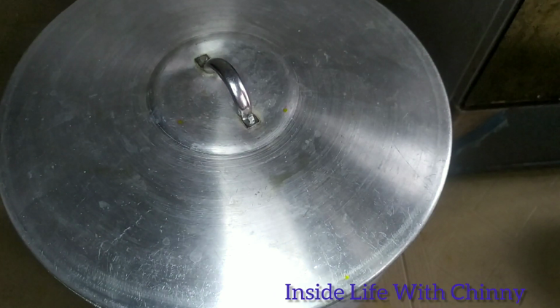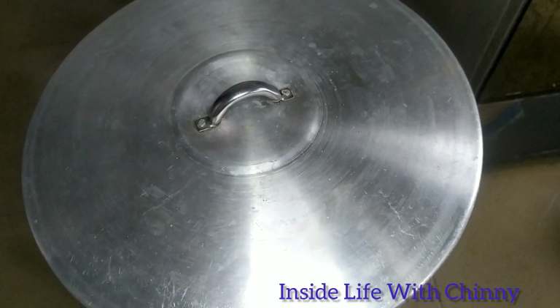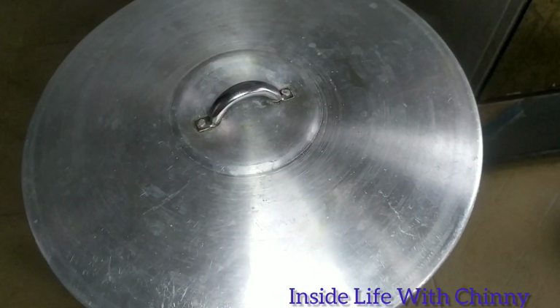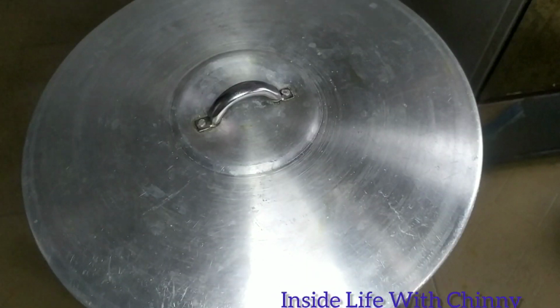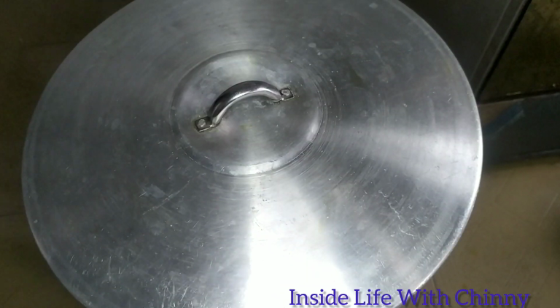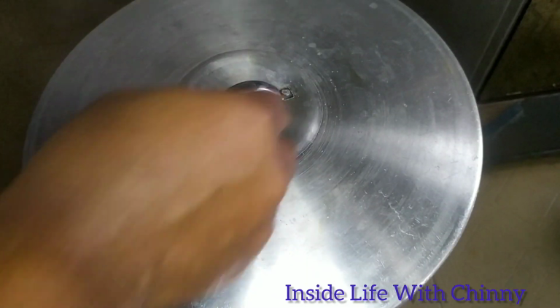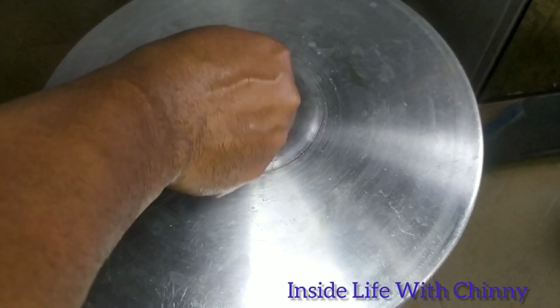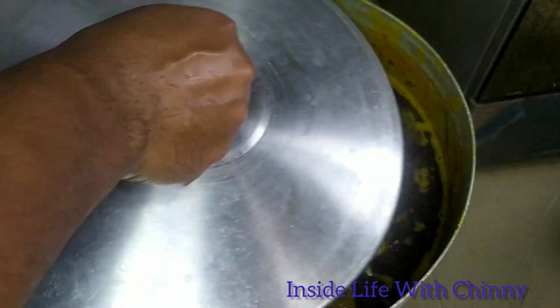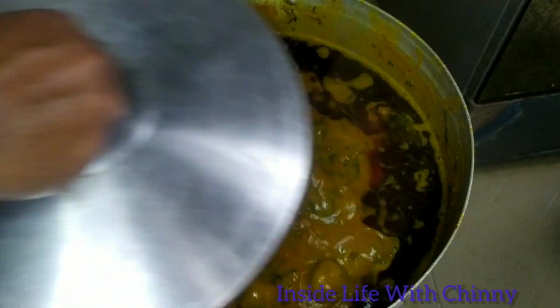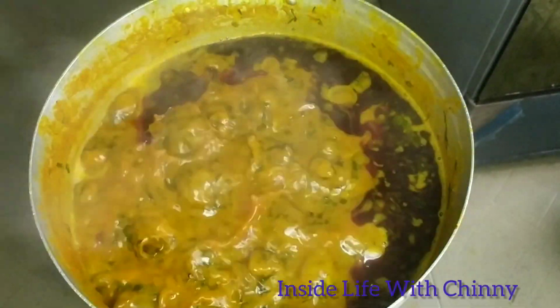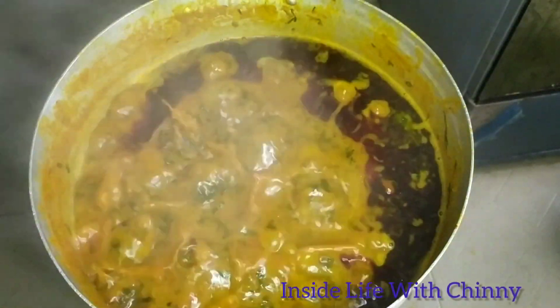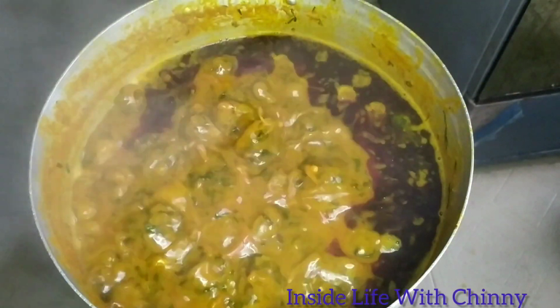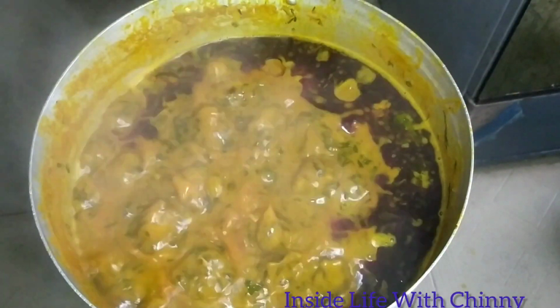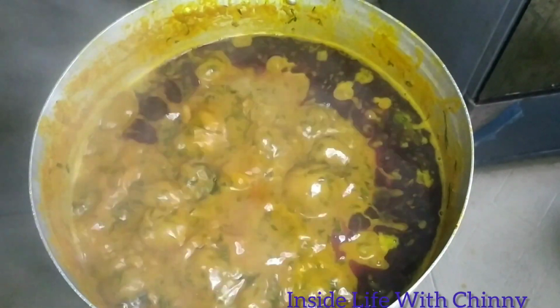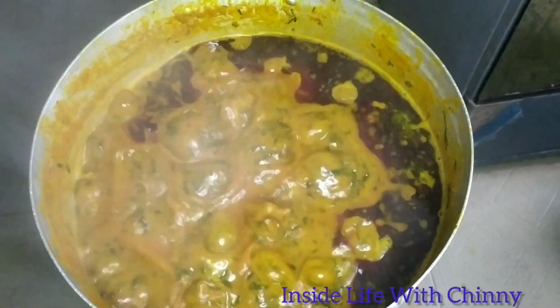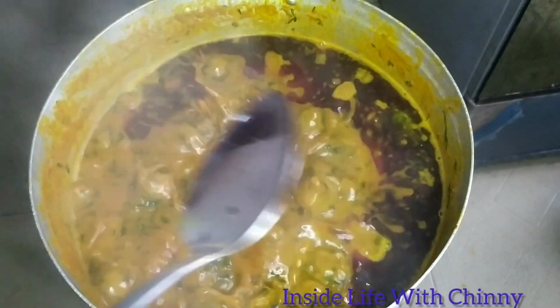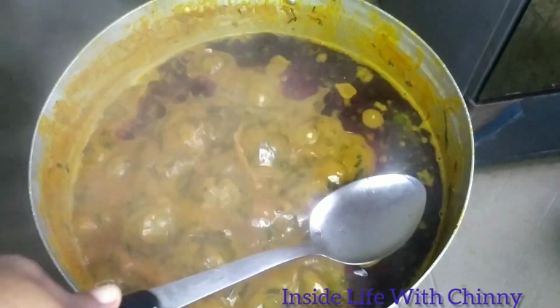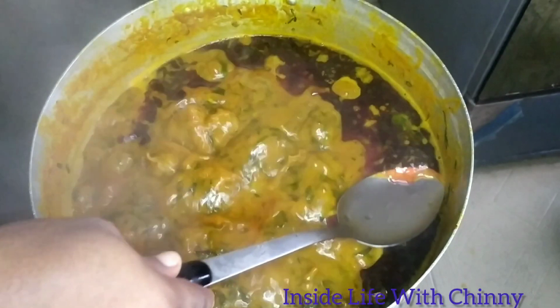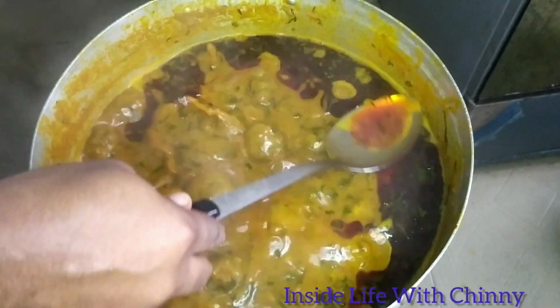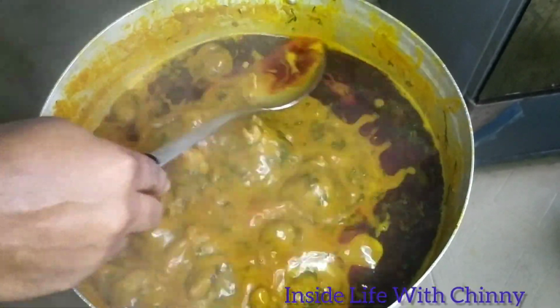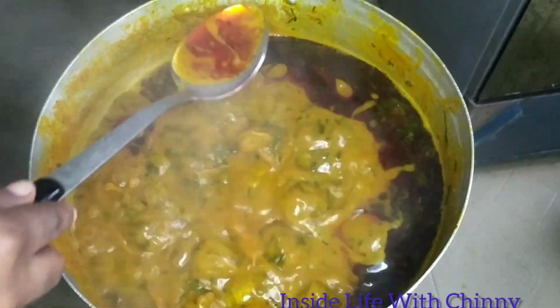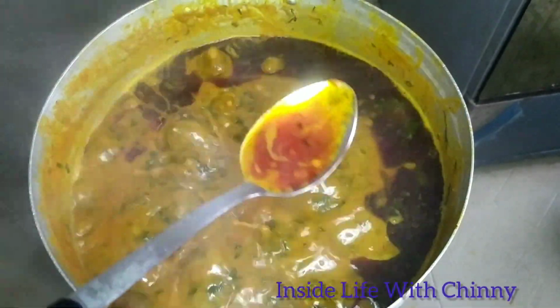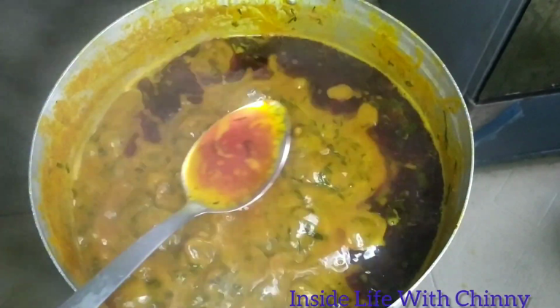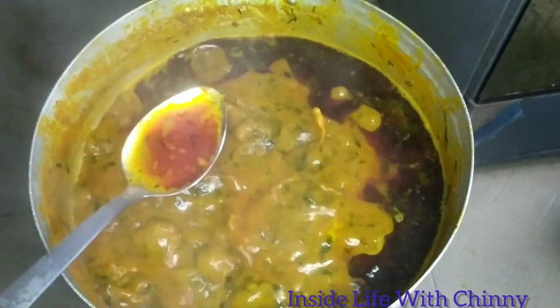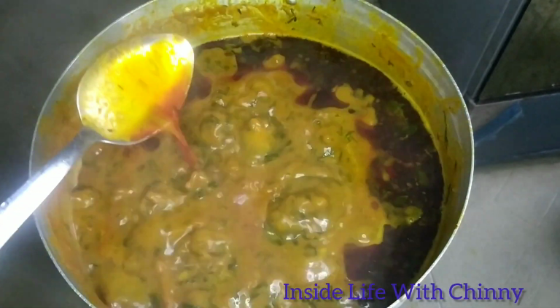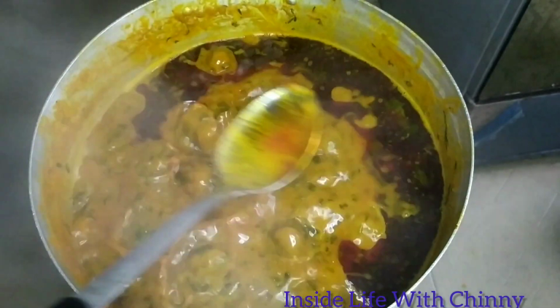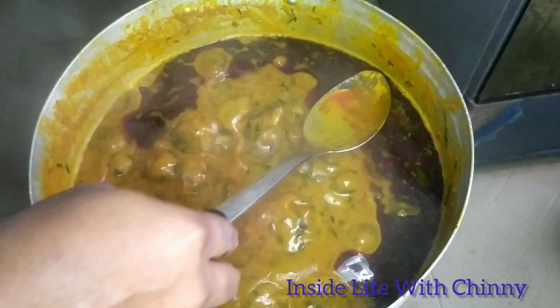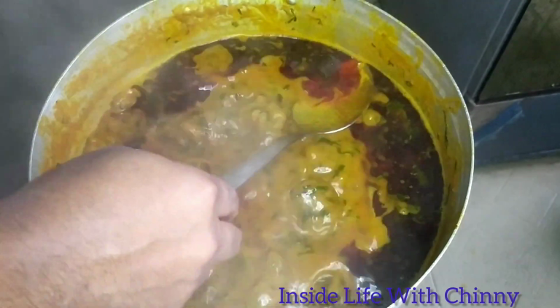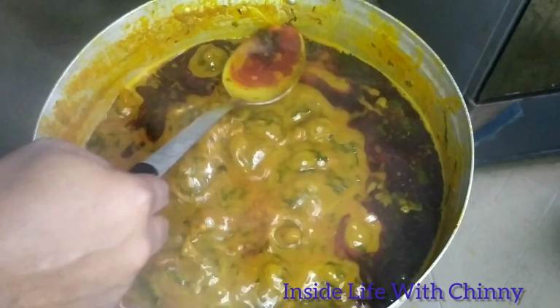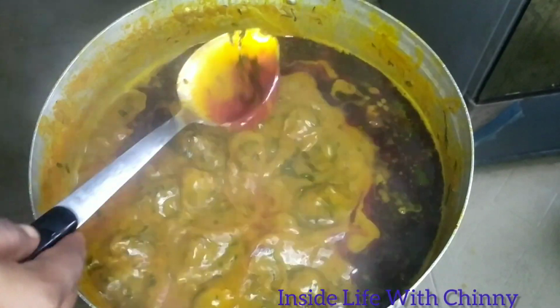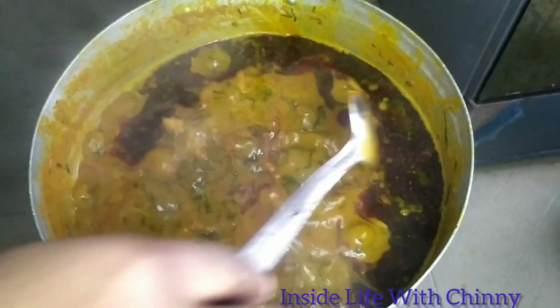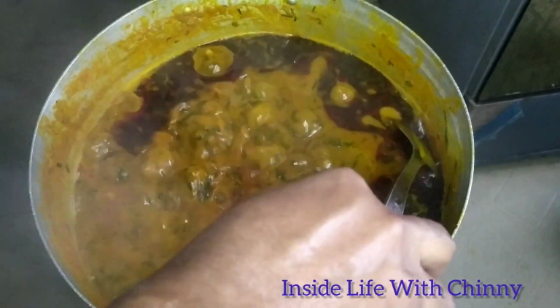I'll cover it for just a little minute for everything to cook completely. That reminds me — in case you want to scoop out the oil, do that before adding your spices.